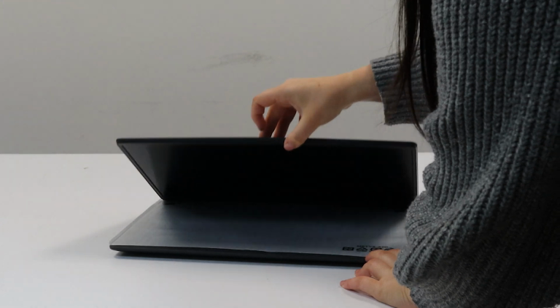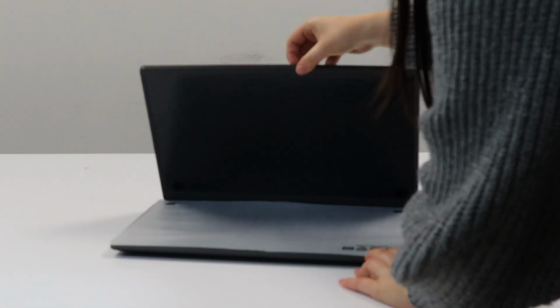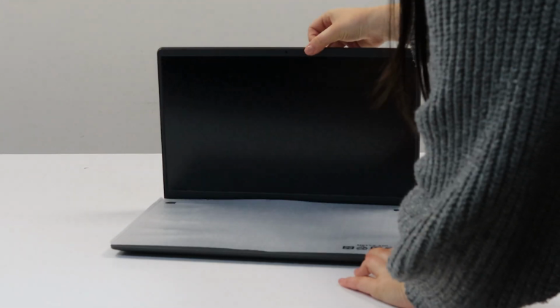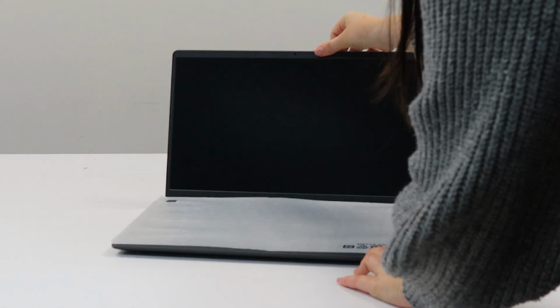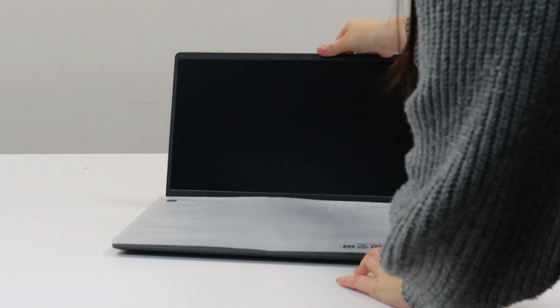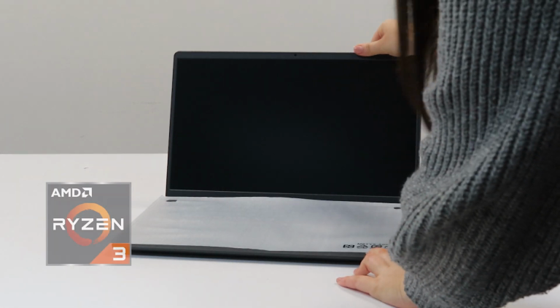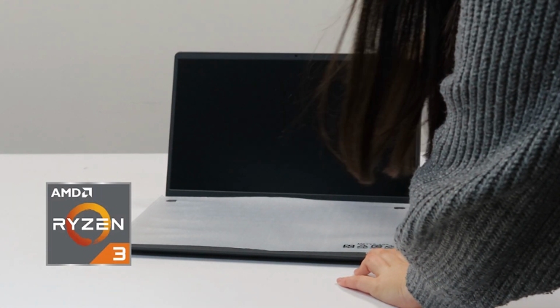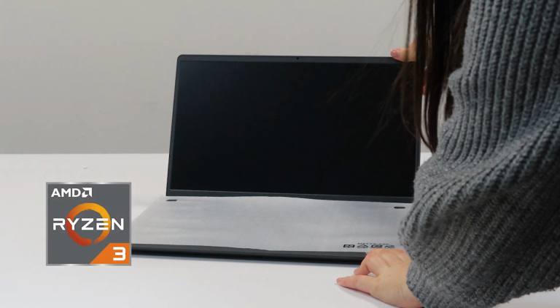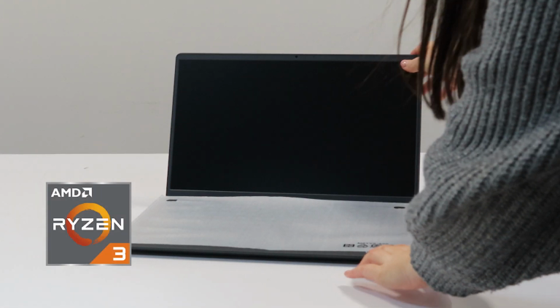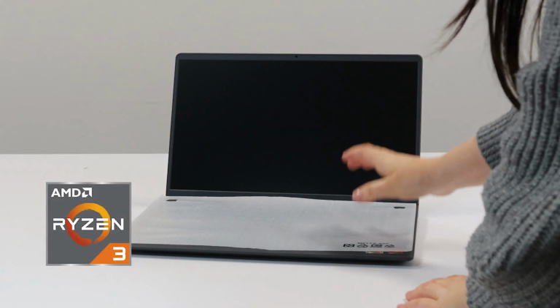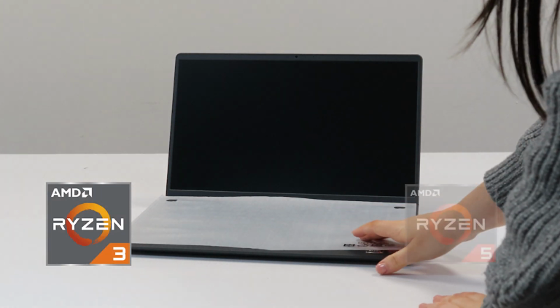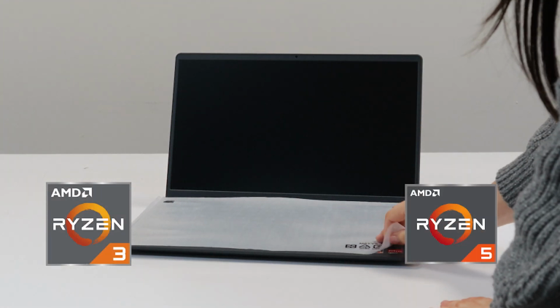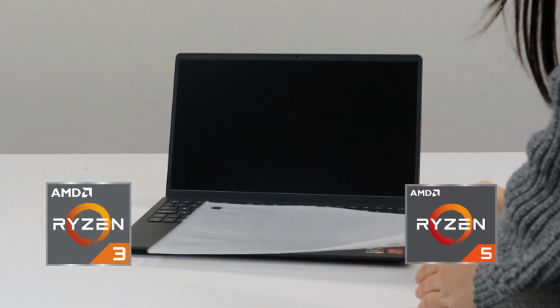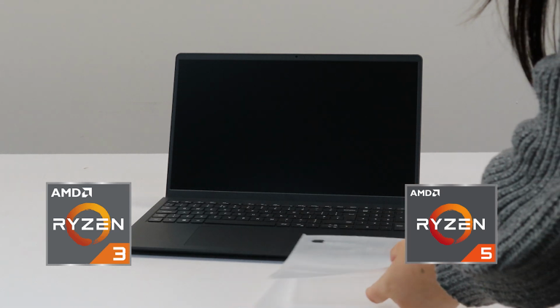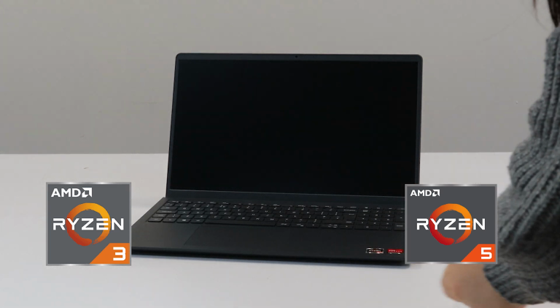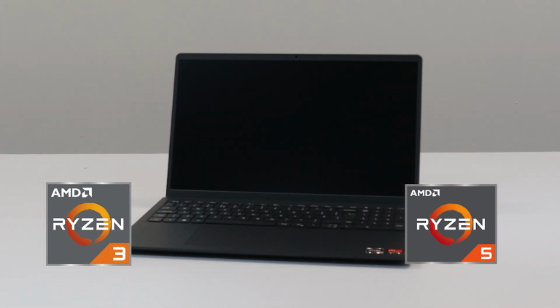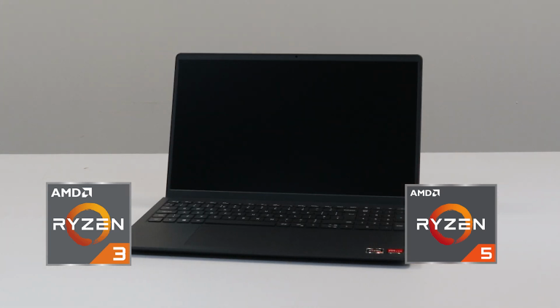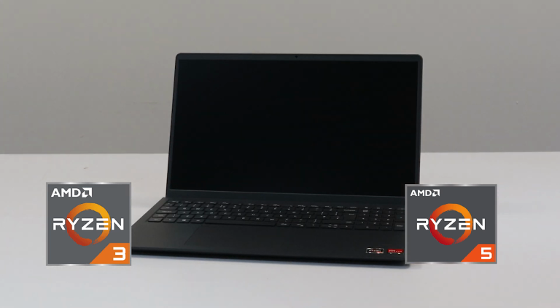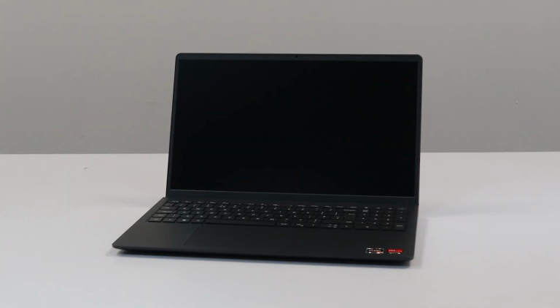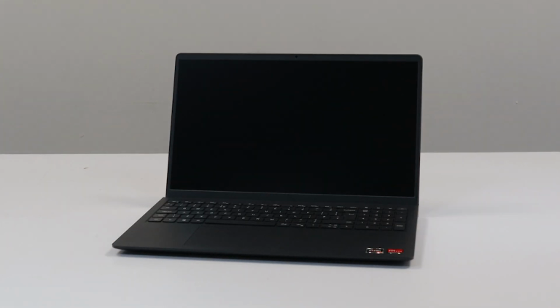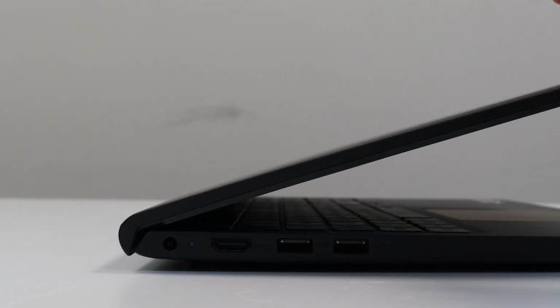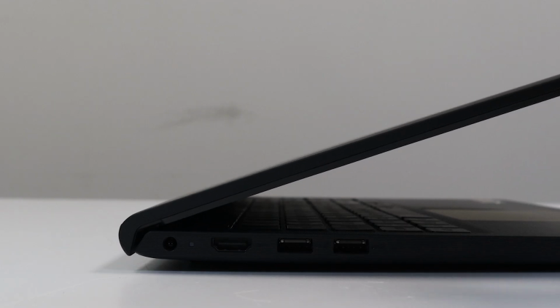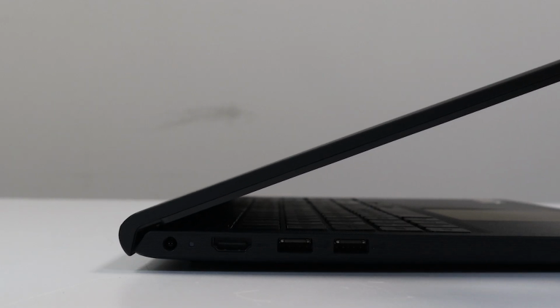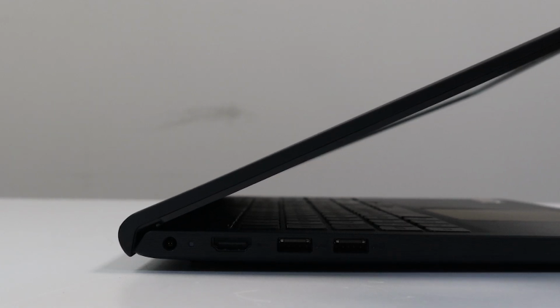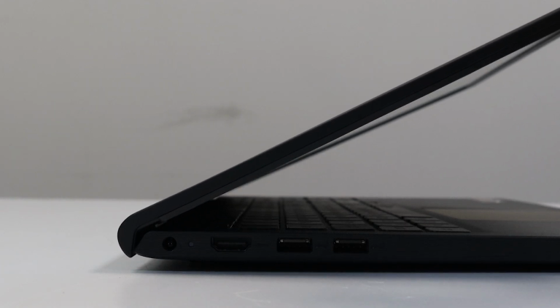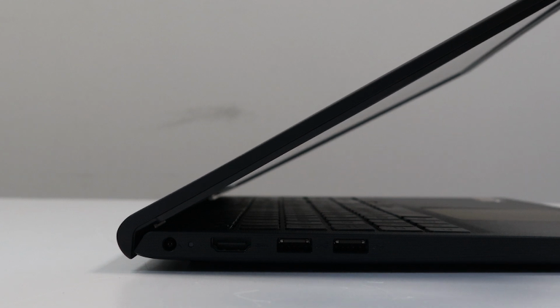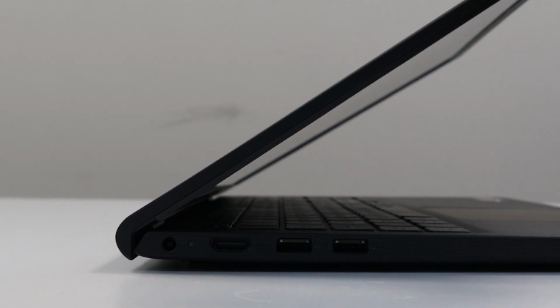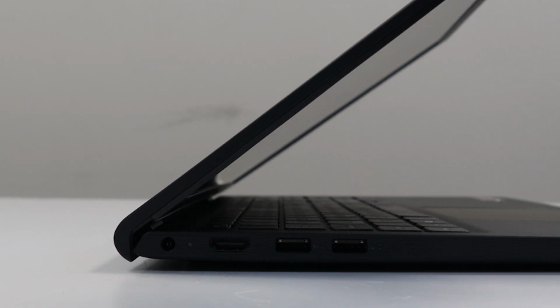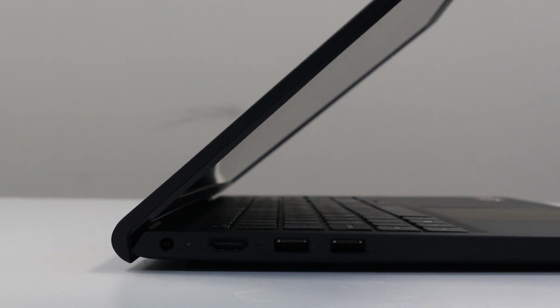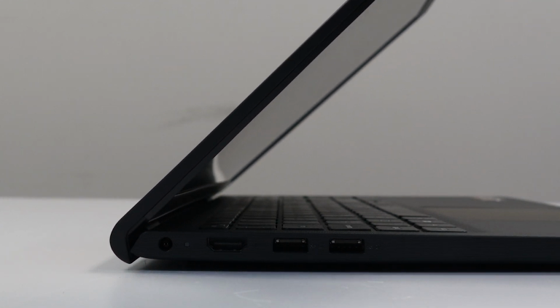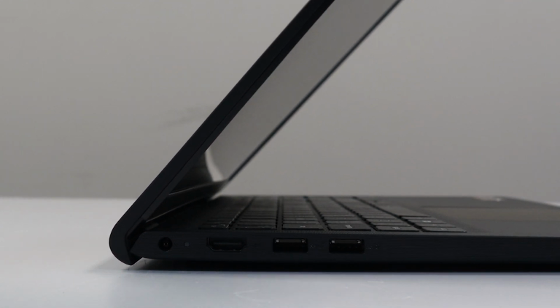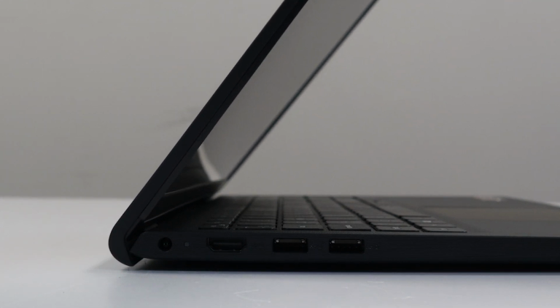One of these laptops has a Ryzen 3 processor and the other has a Ryzen 5 processor. We will be testing the productivity of these machines to find out which is better at performing.